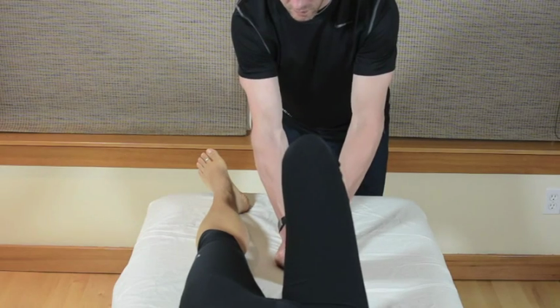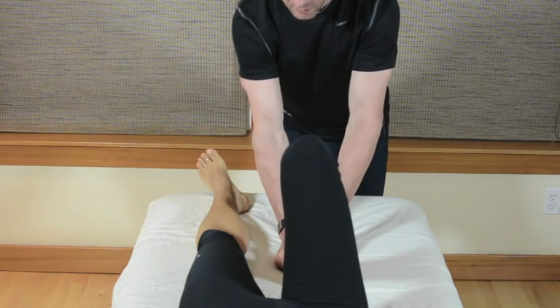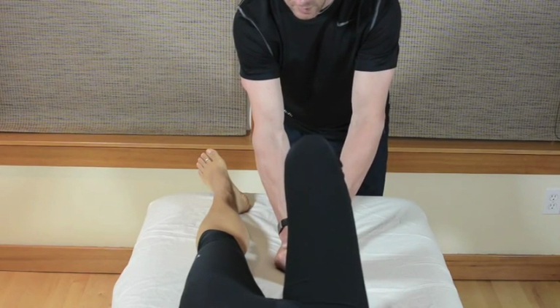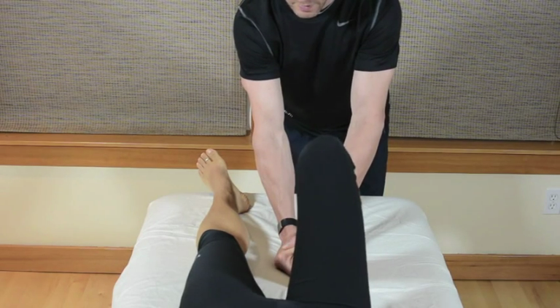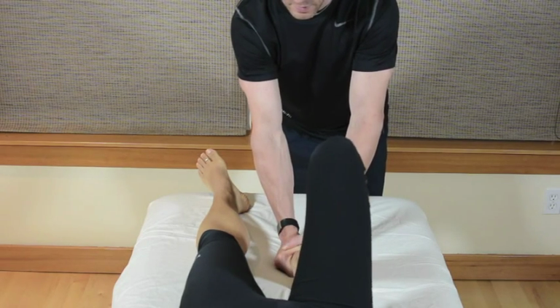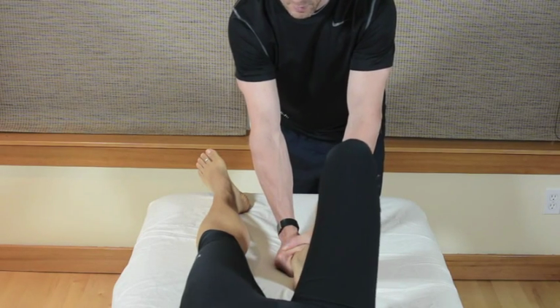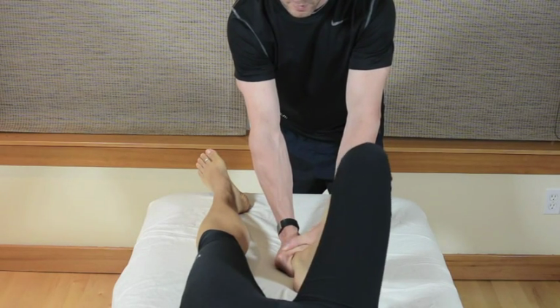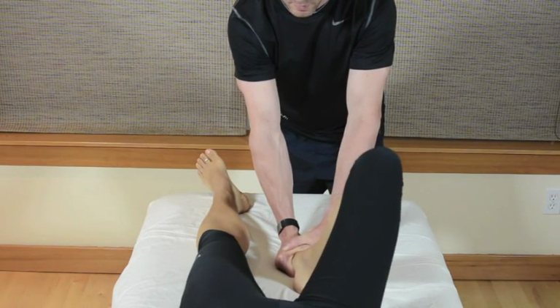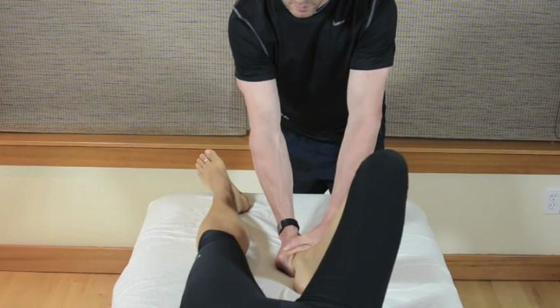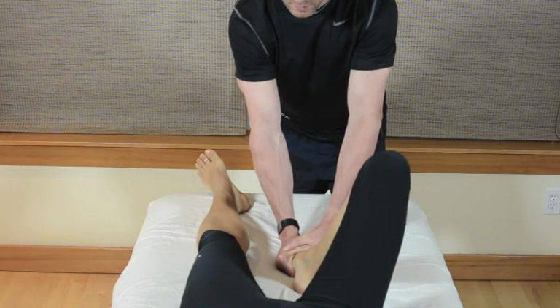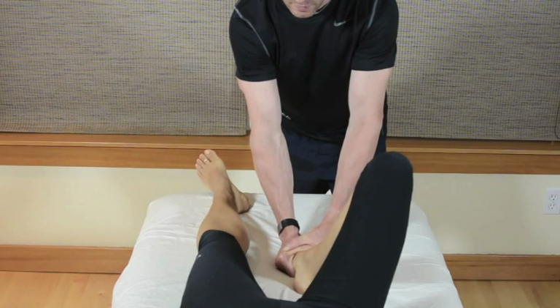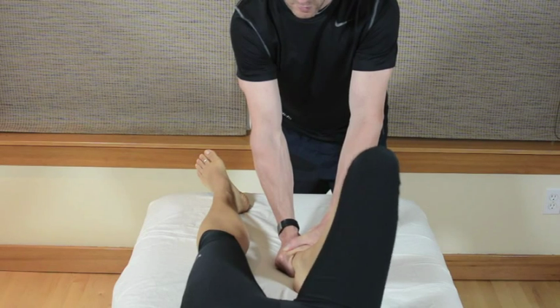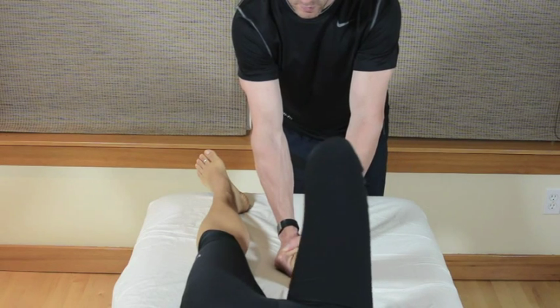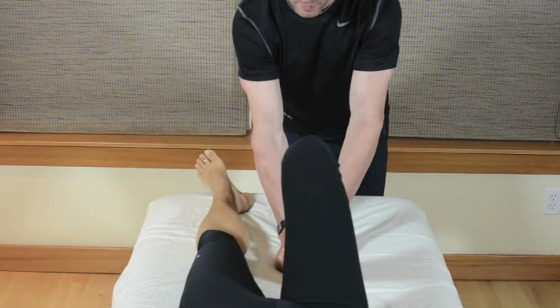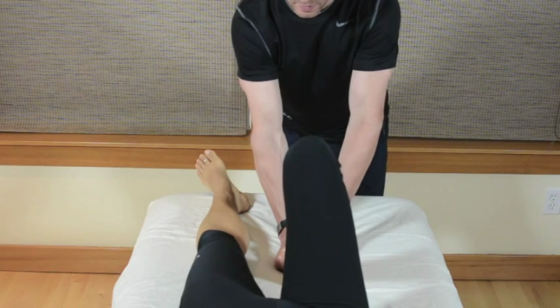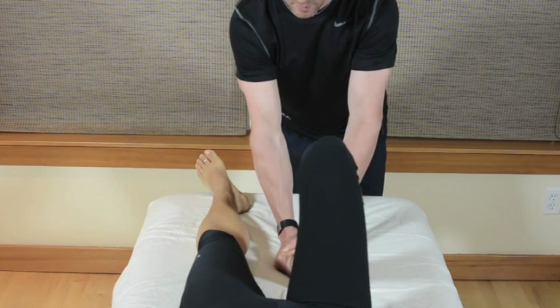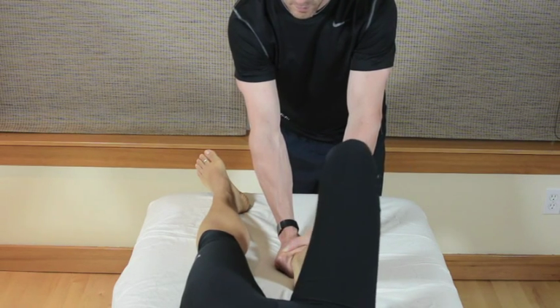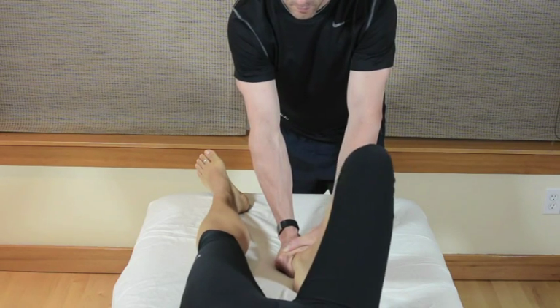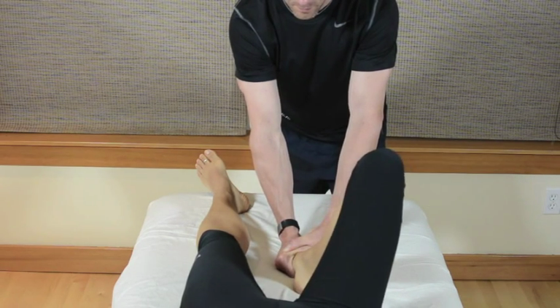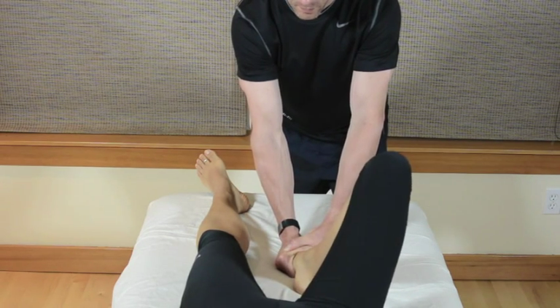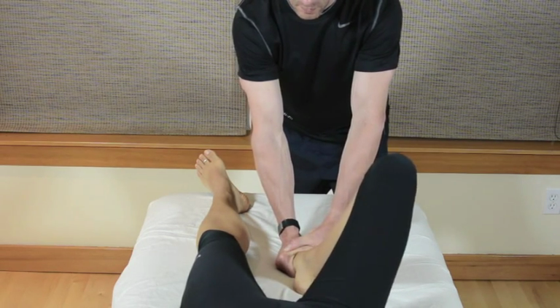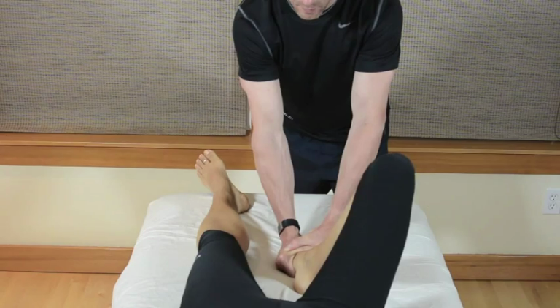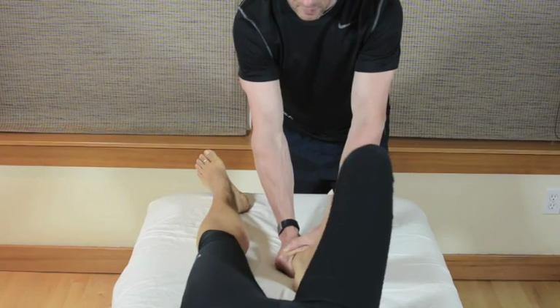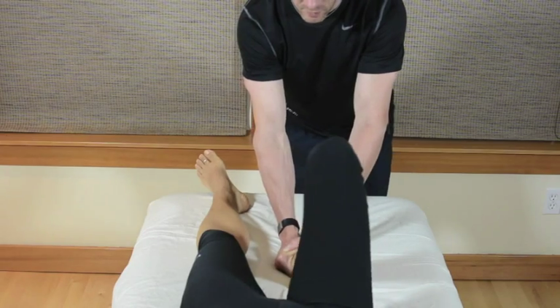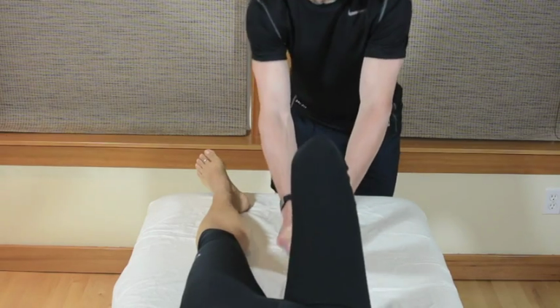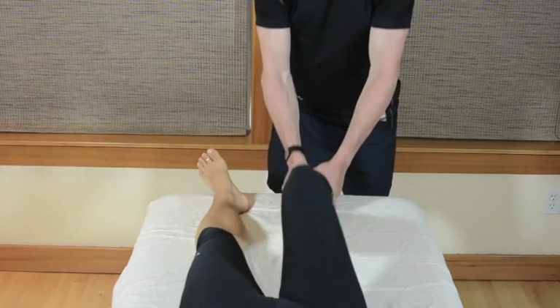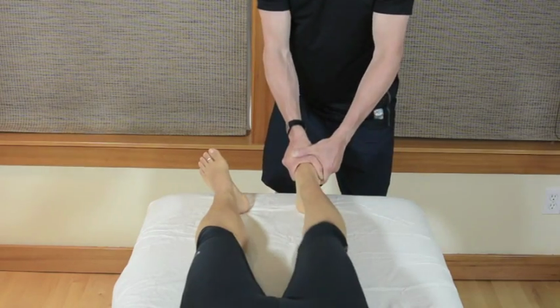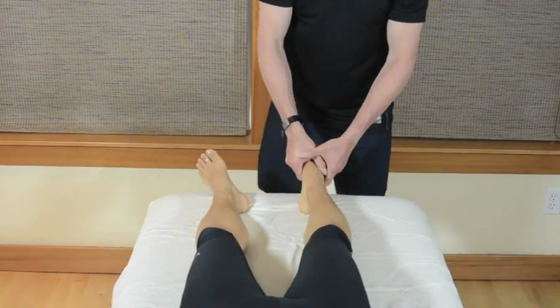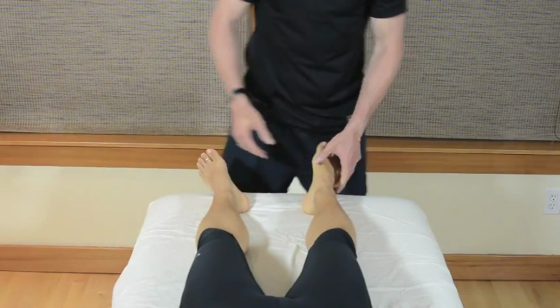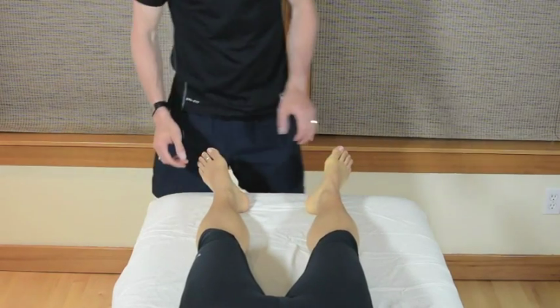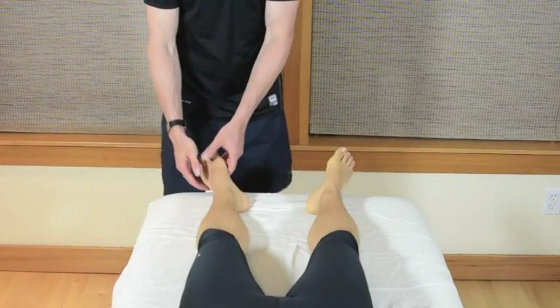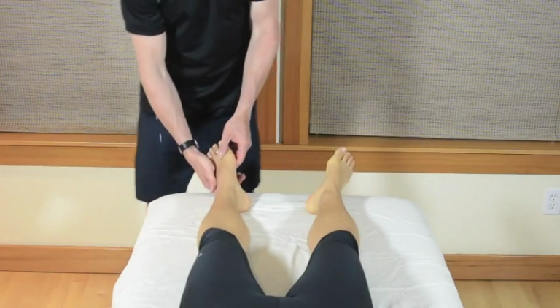I'll then stabilize the forefoot, particularly at the proximal aspect of the first metatarsal, then bend the patient's knee up to 90 degrees and have them abduct and externally rotate, allowing the cuneiform to glide superiorly.